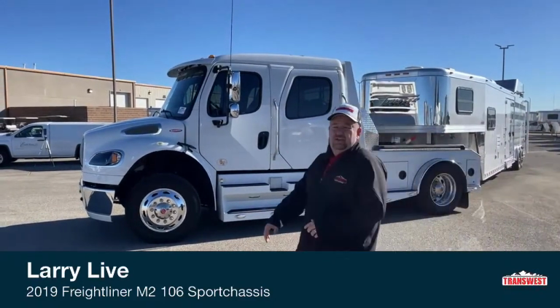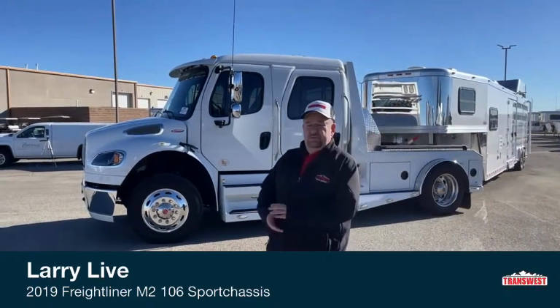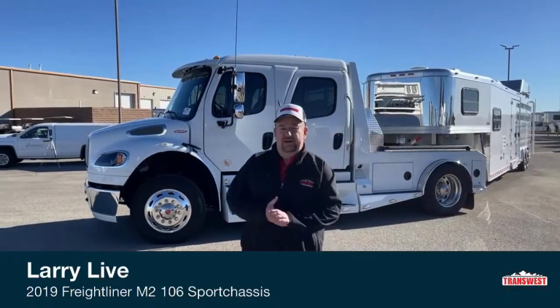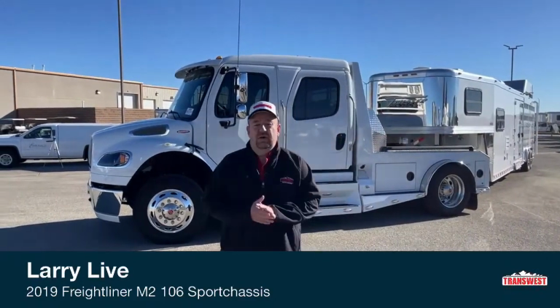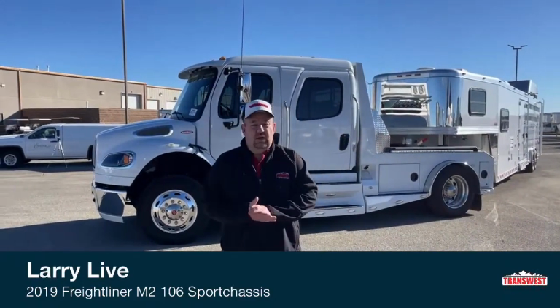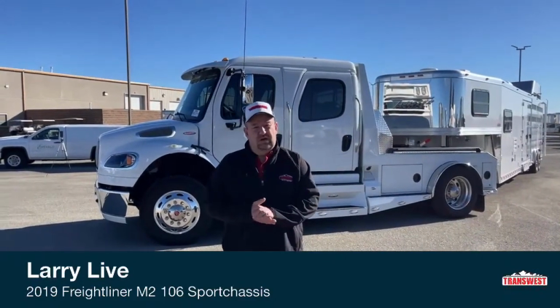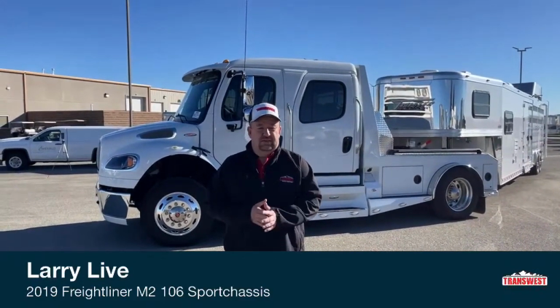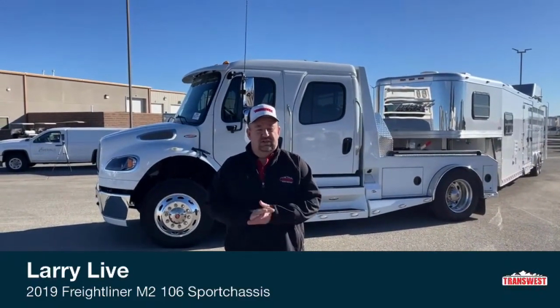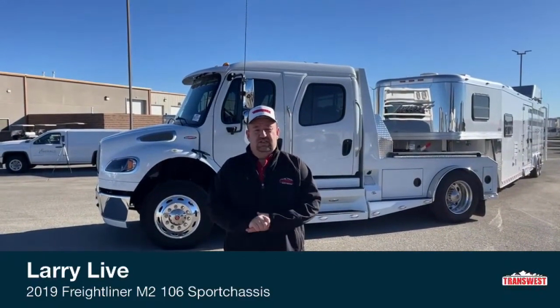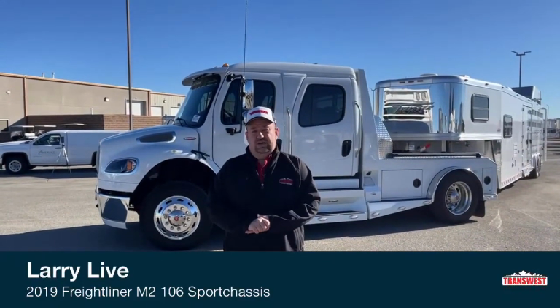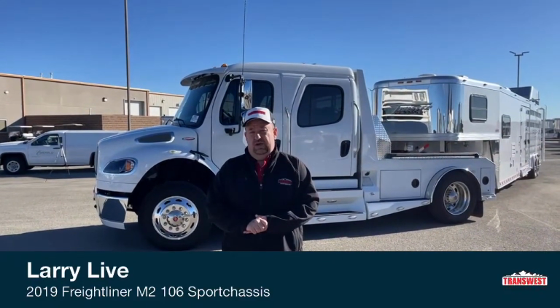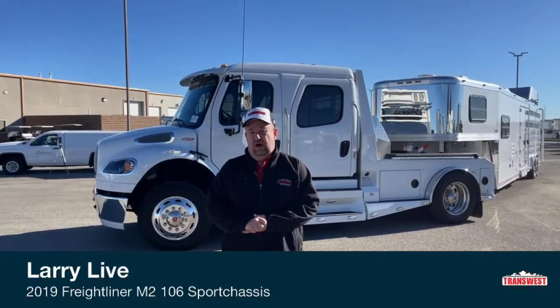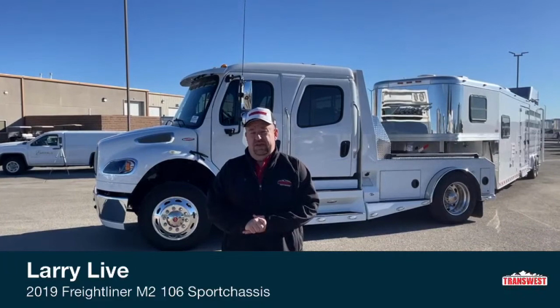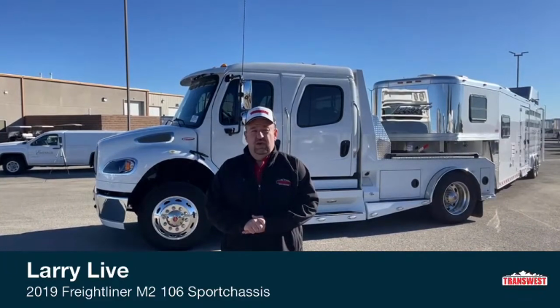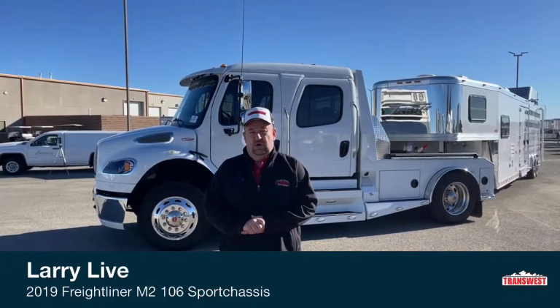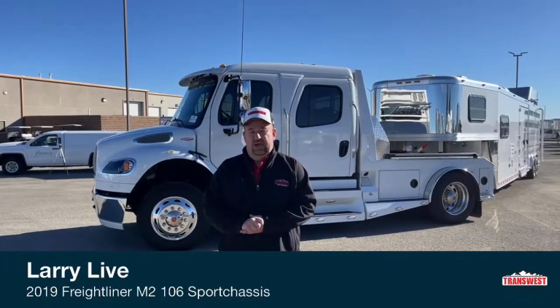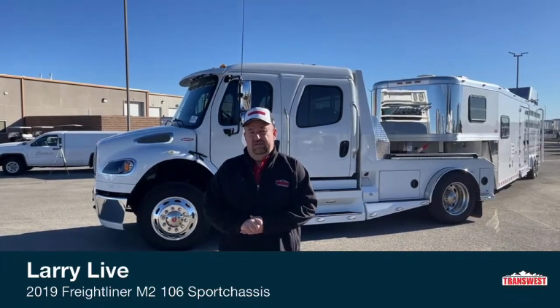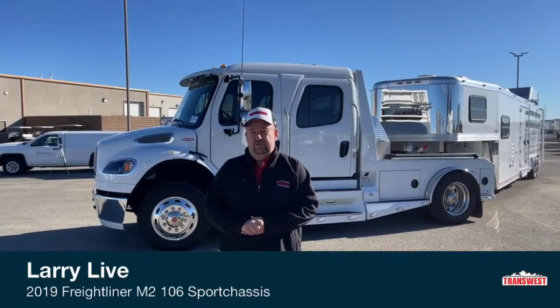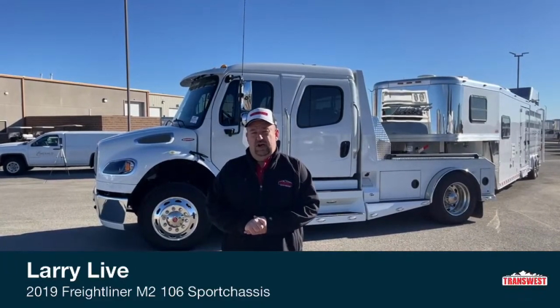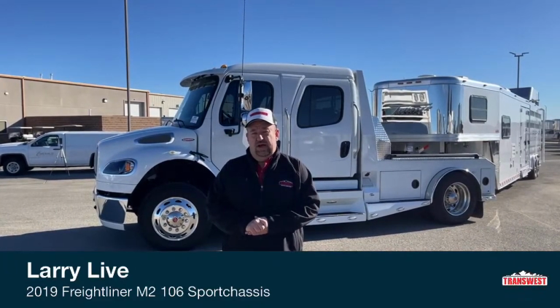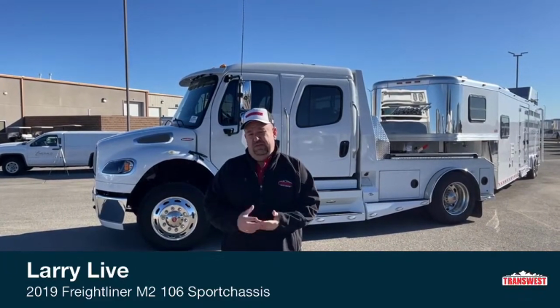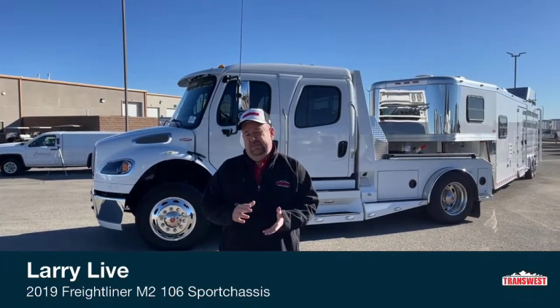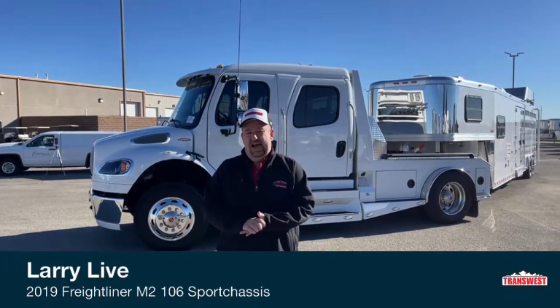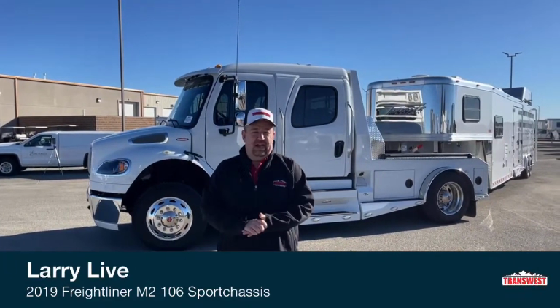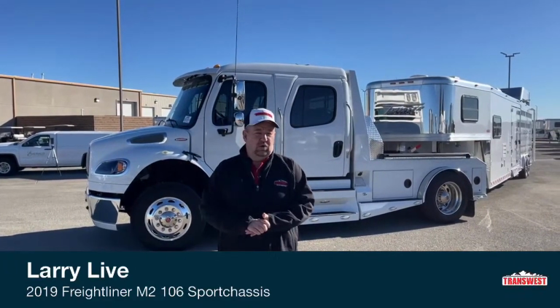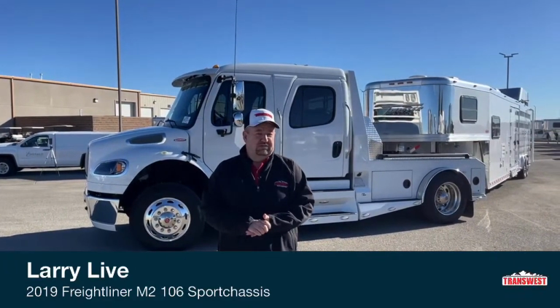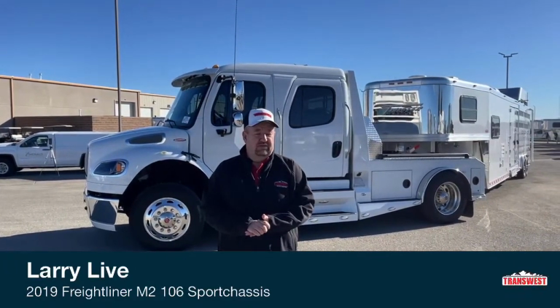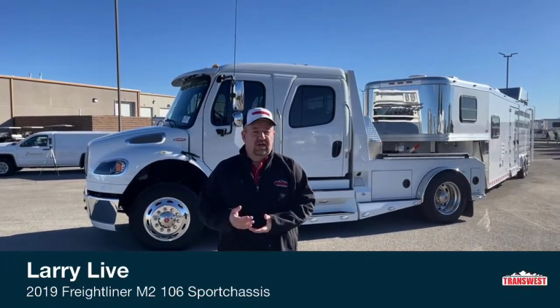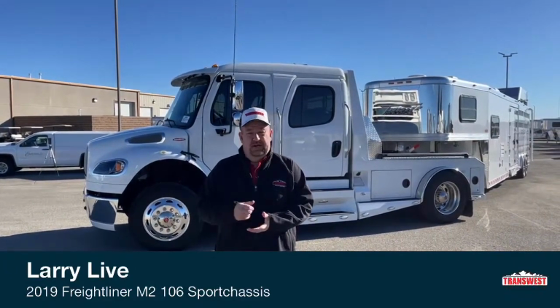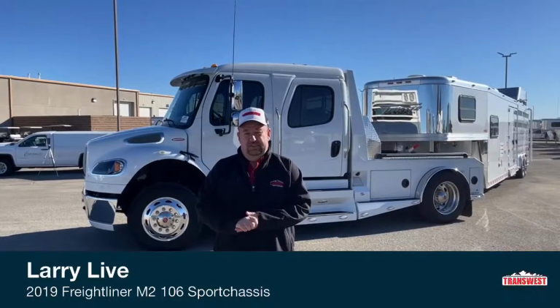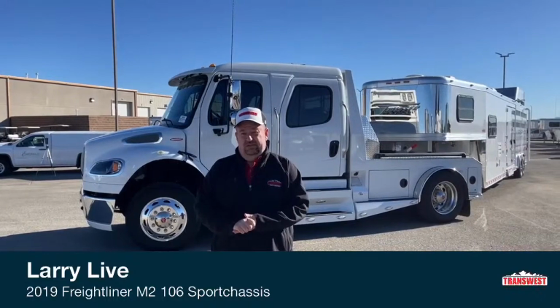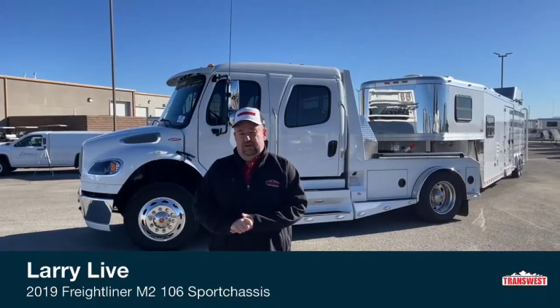Good morning everyone and welcome to TransWest Truck Trailer RV. We're located in Frederick, Colorado — that's about a half an hour north of Denver. My name is Larry Vickers.